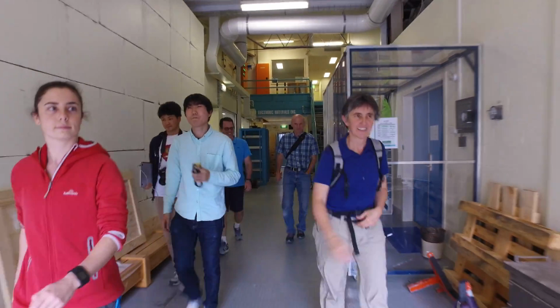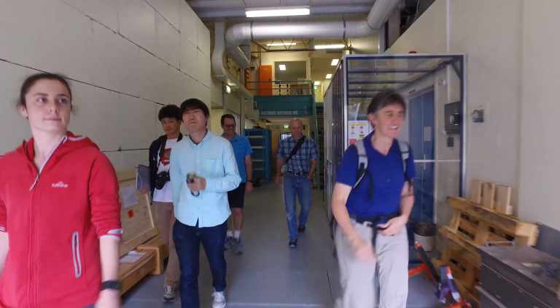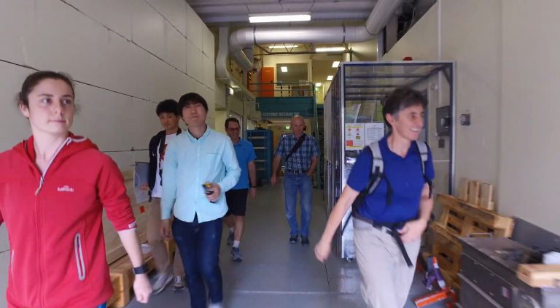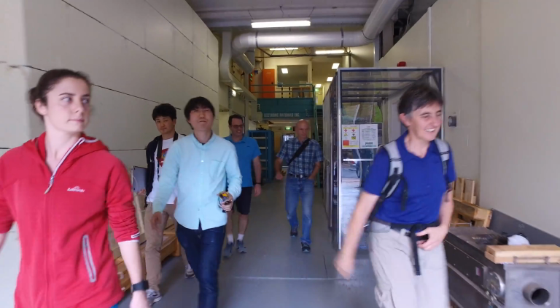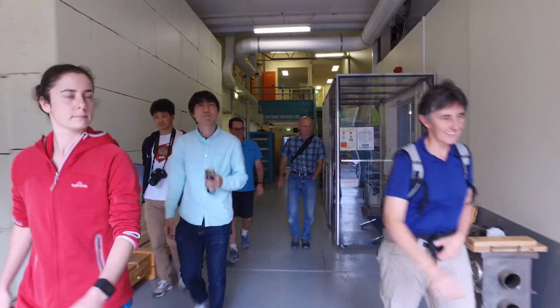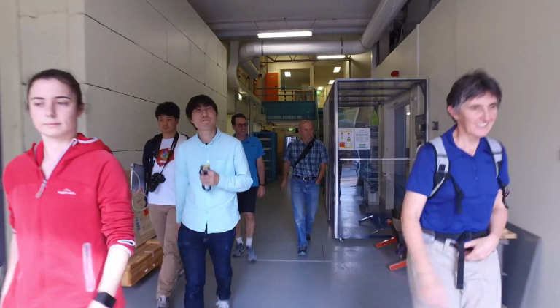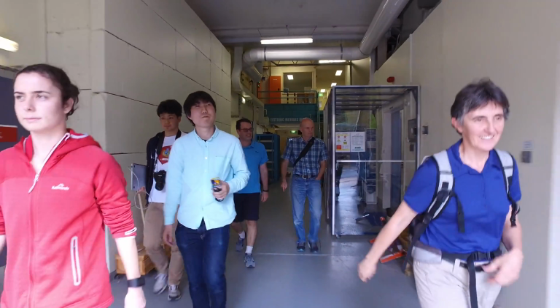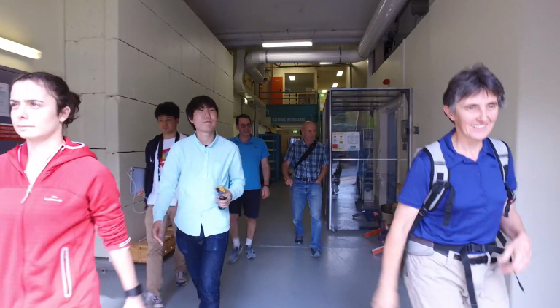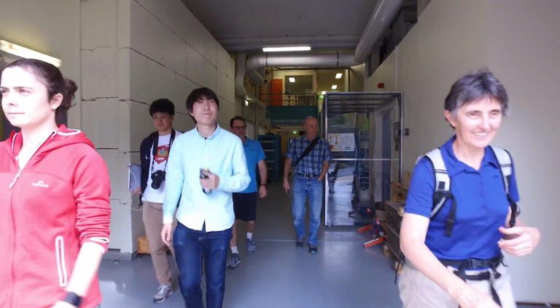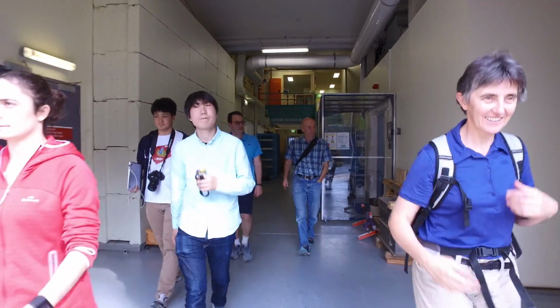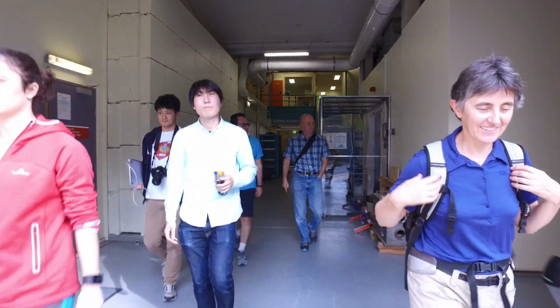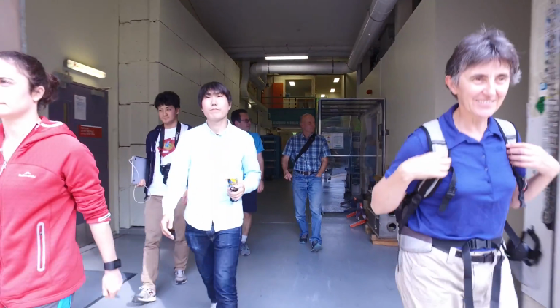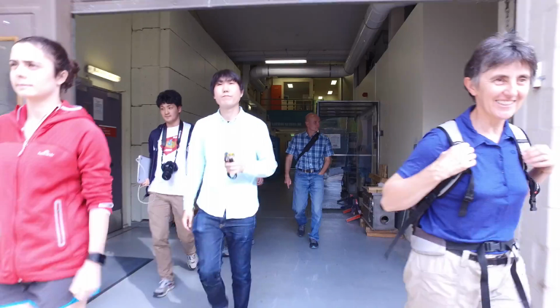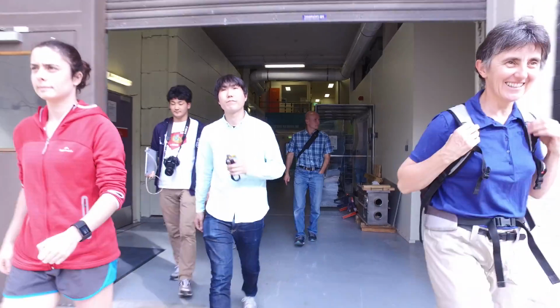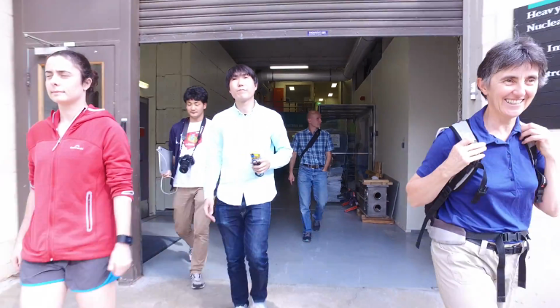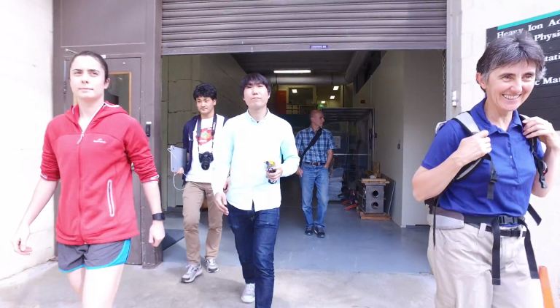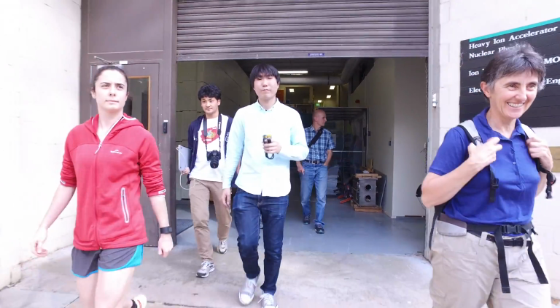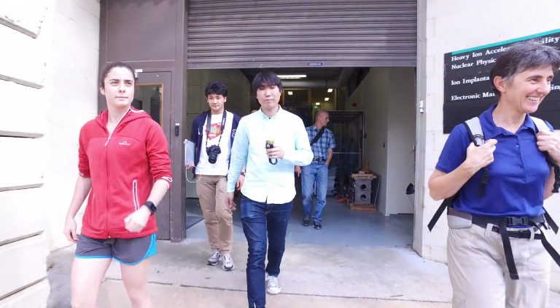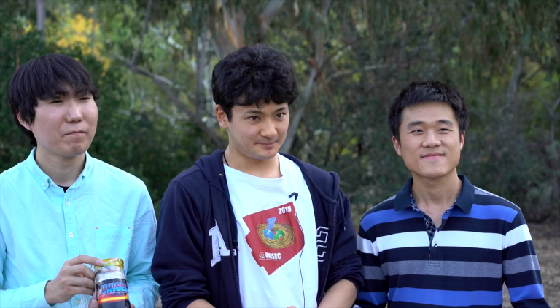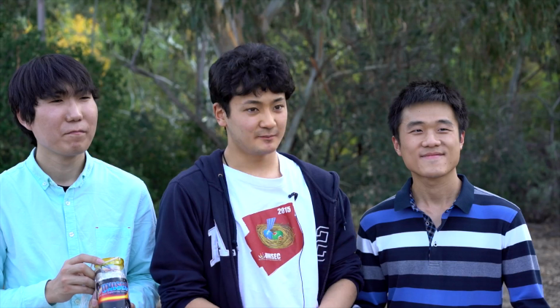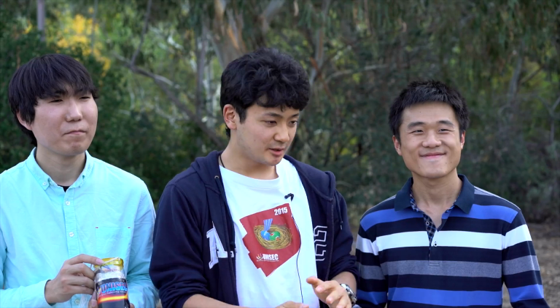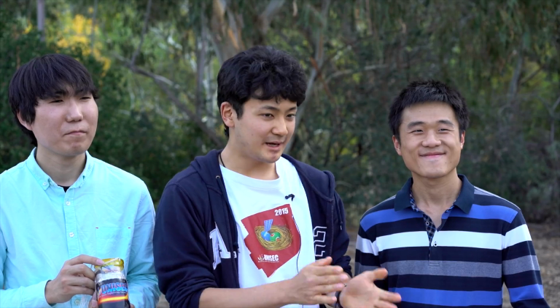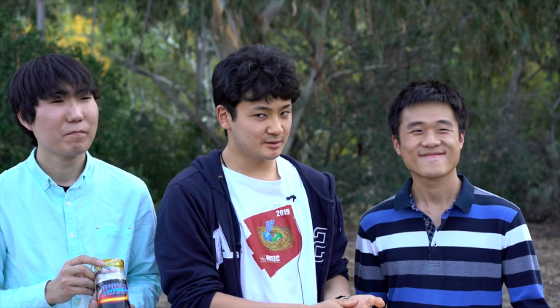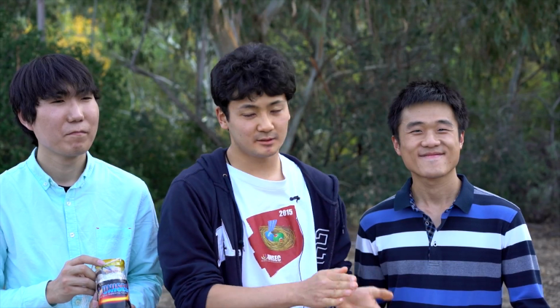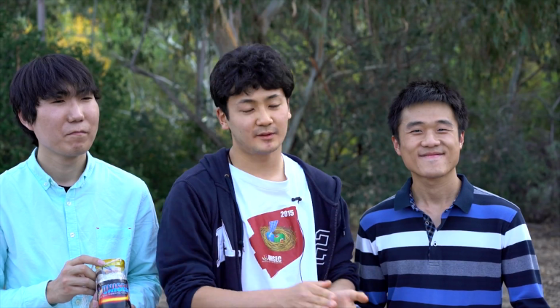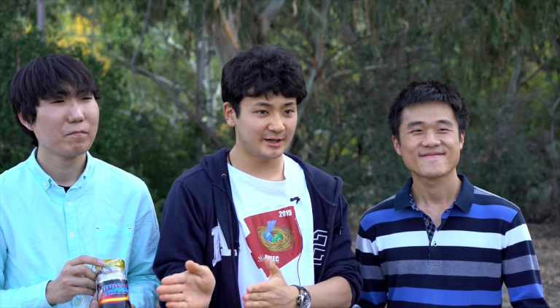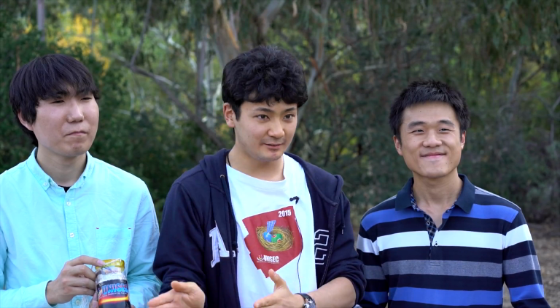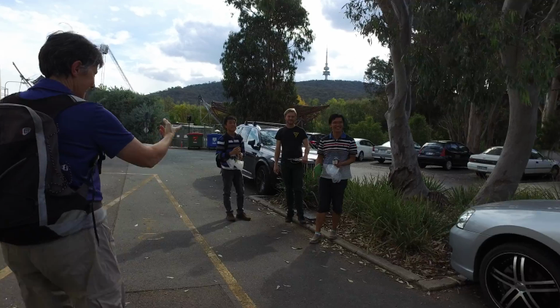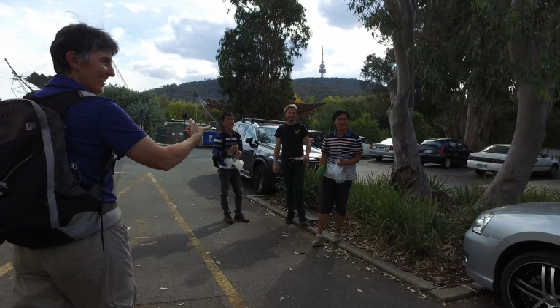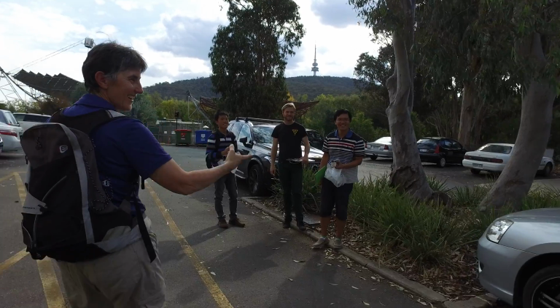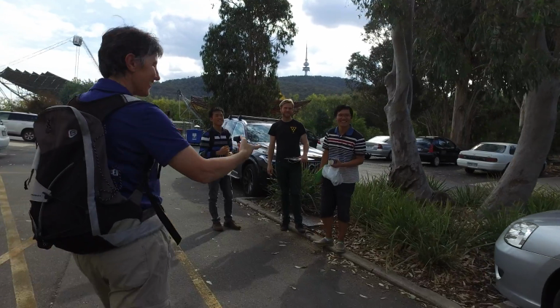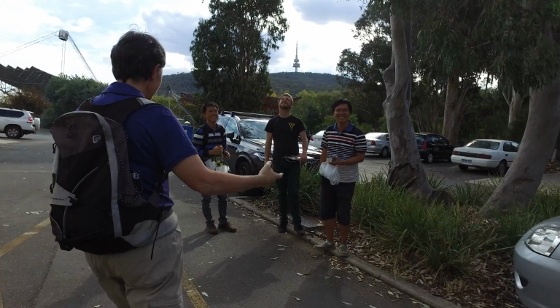All the CANSATs flew from the tower very well and they landed safely. So we're going to go back to the lab right now and see how the data went.